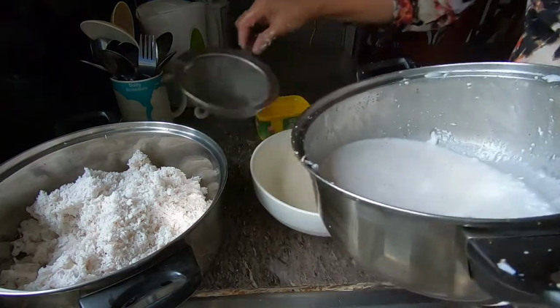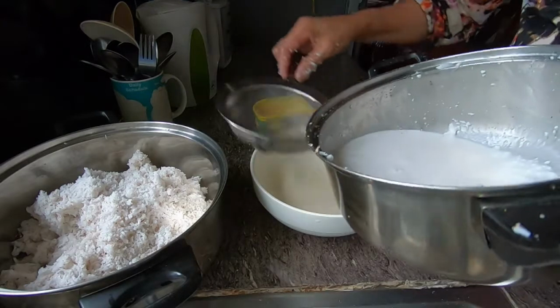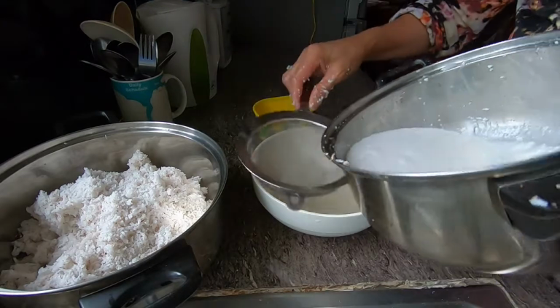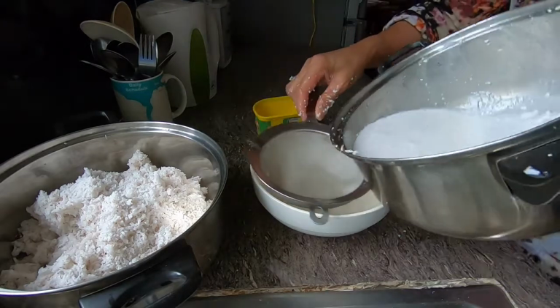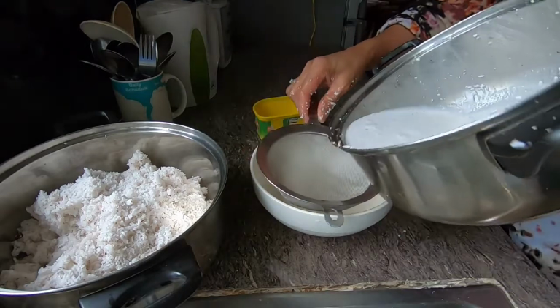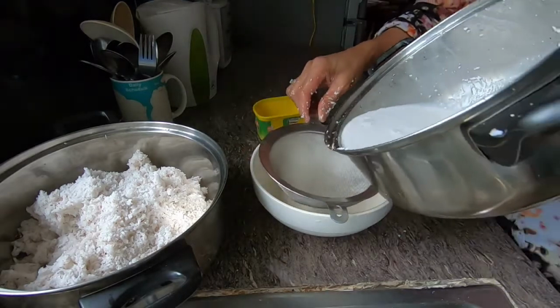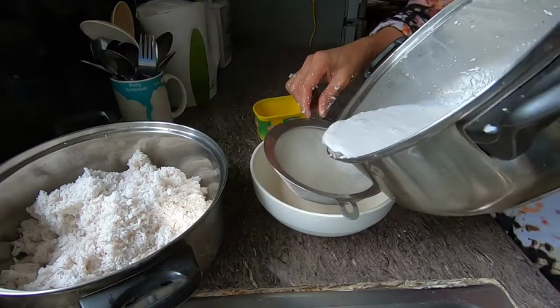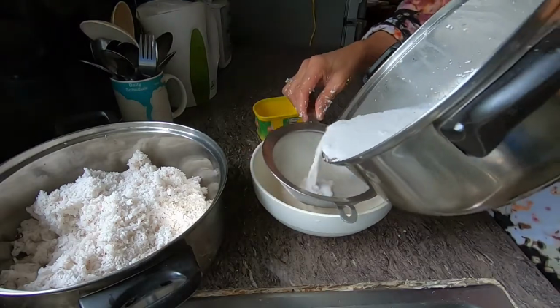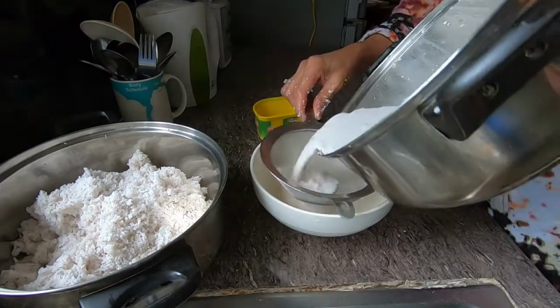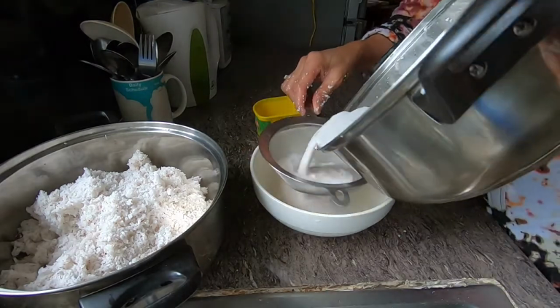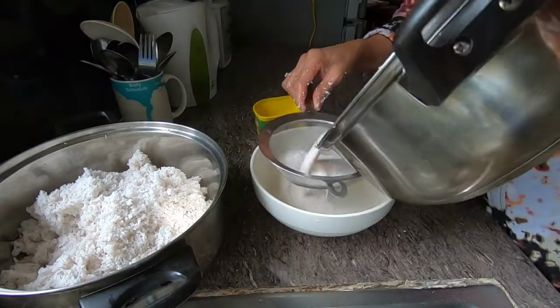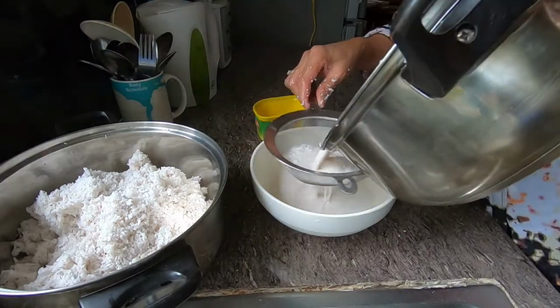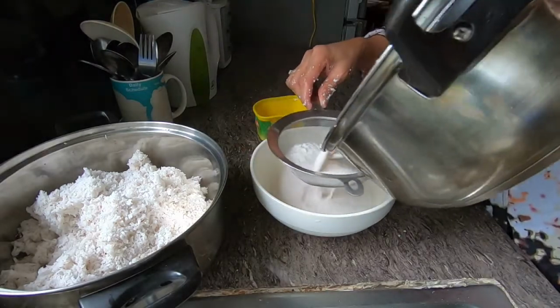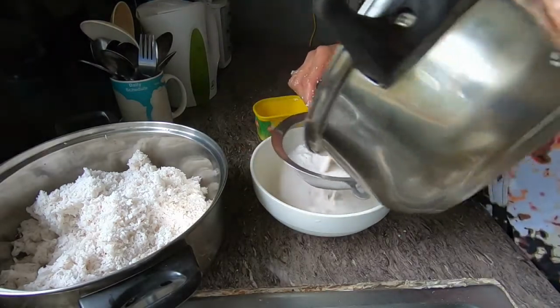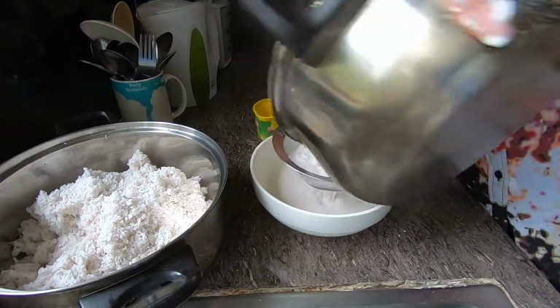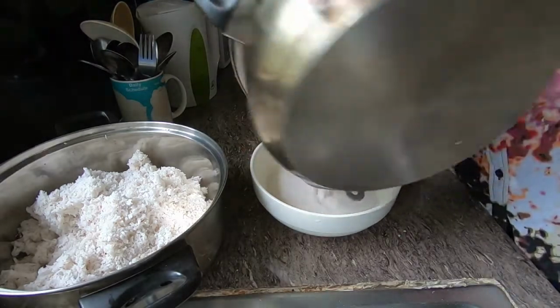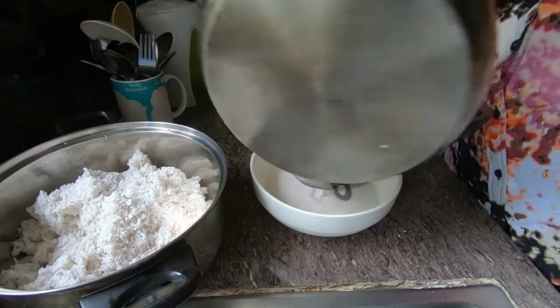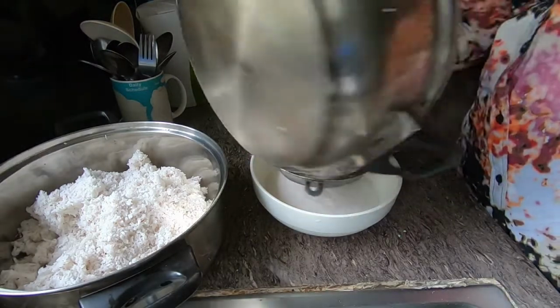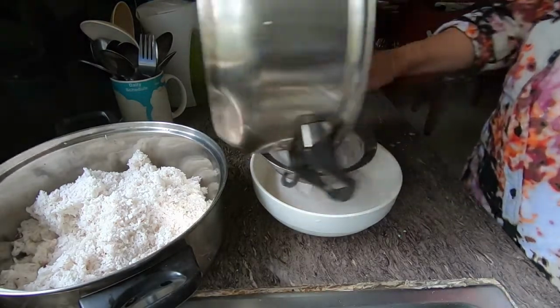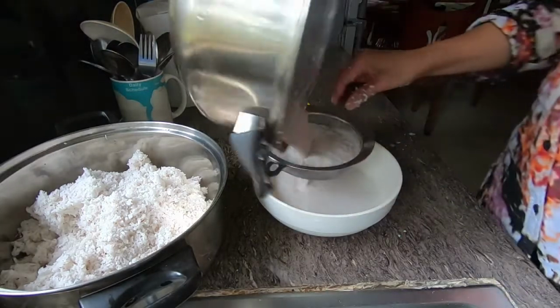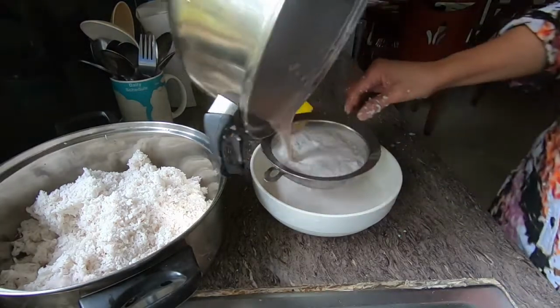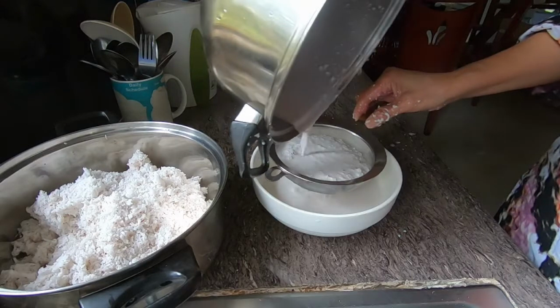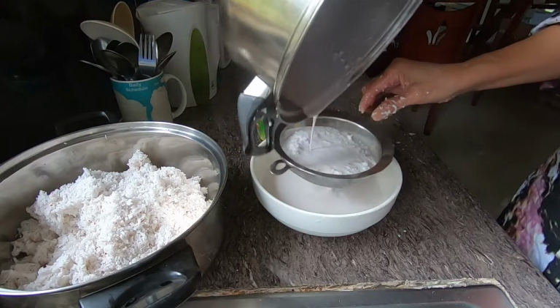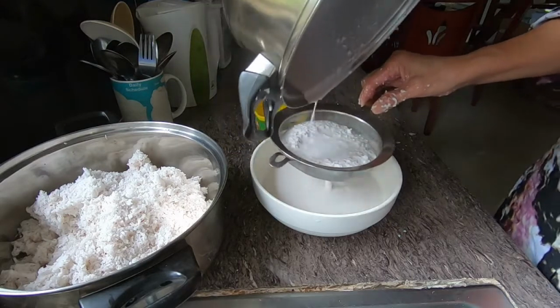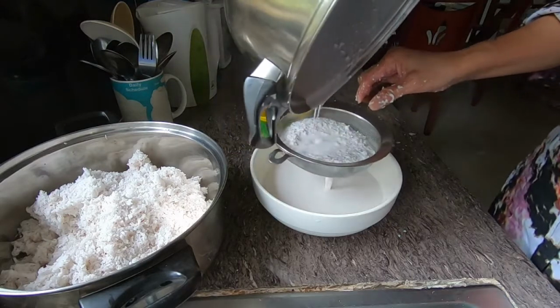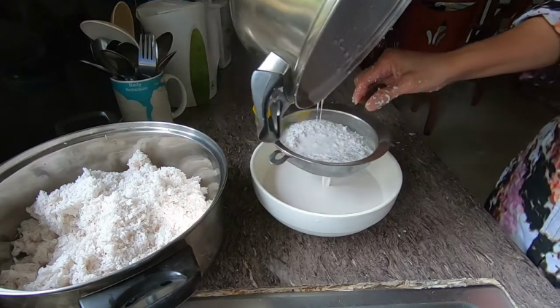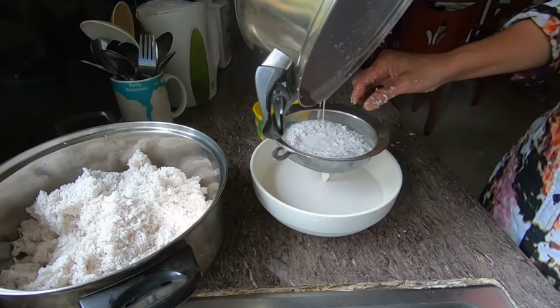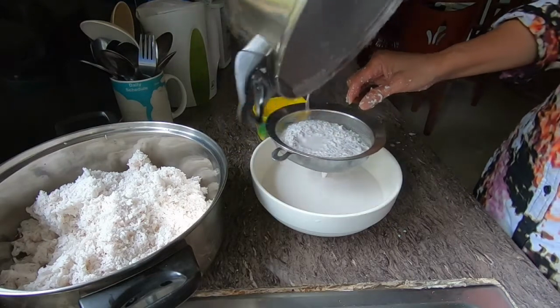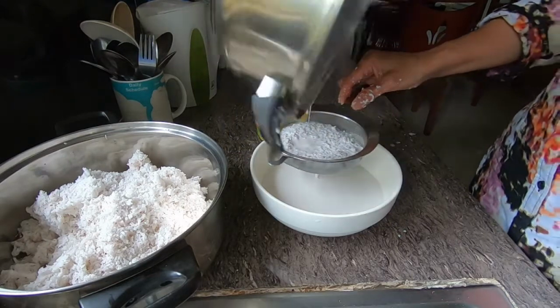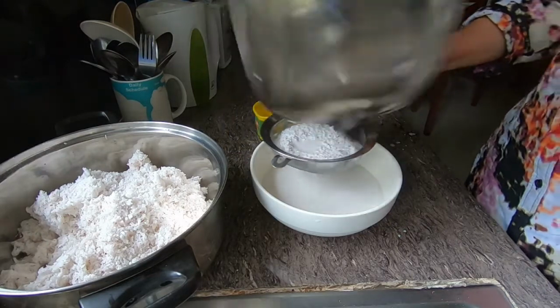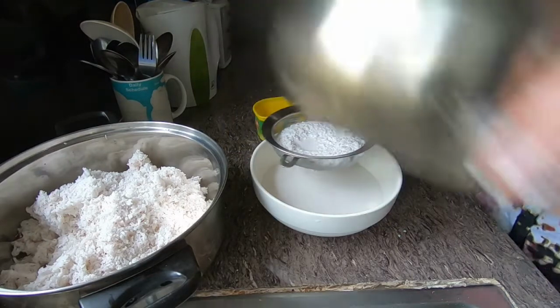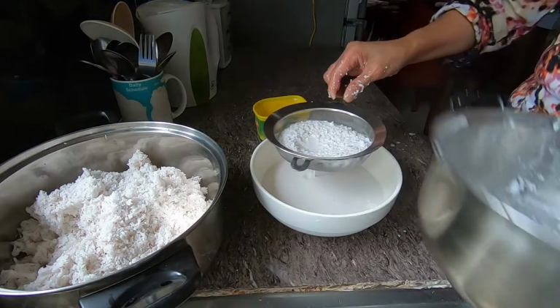So I'm going to use a strainer to strain the rest of the coconut meat.